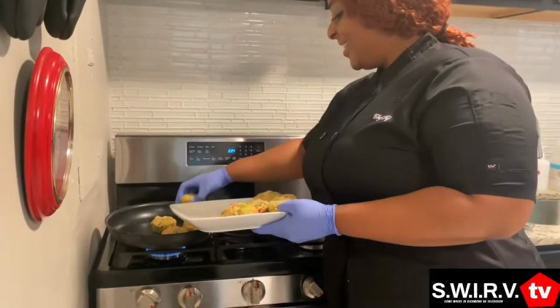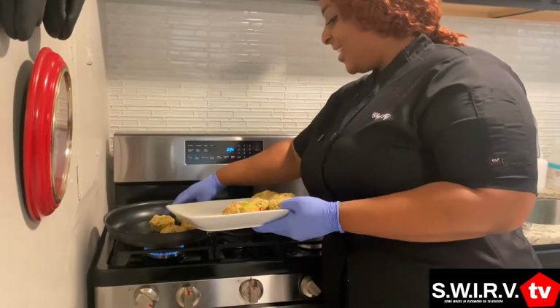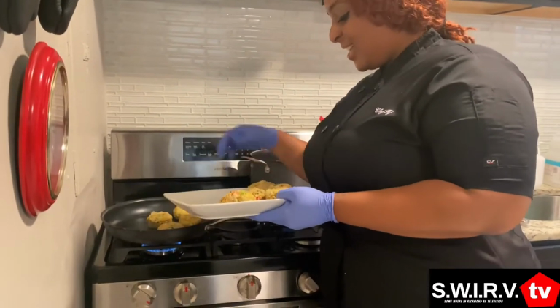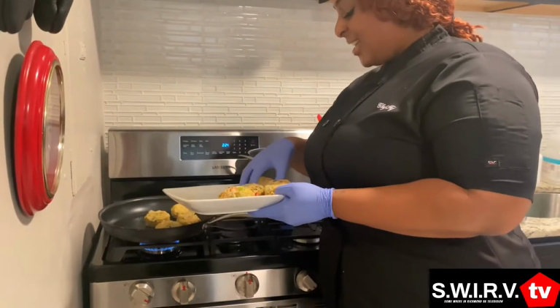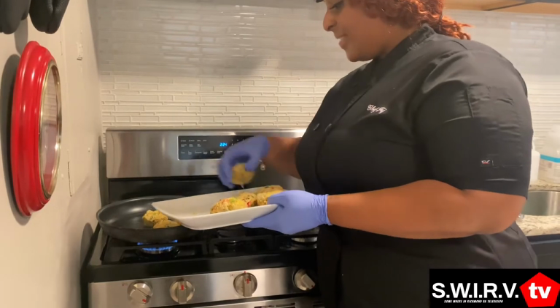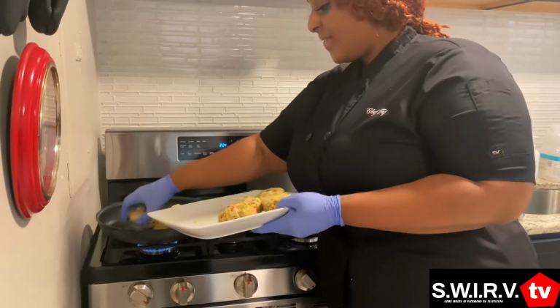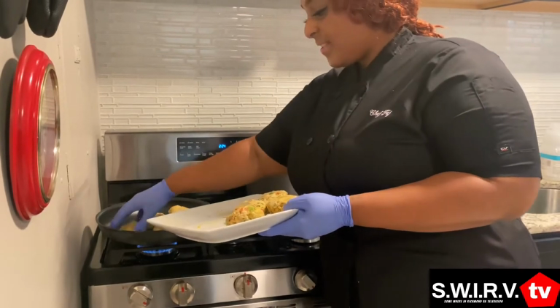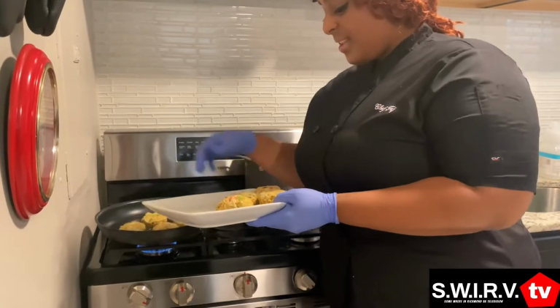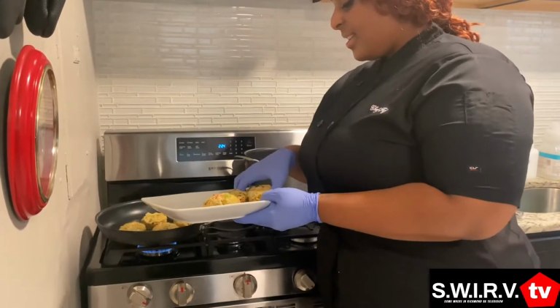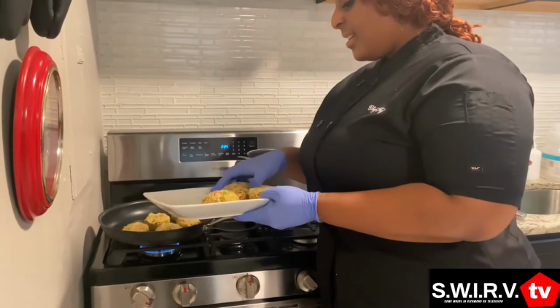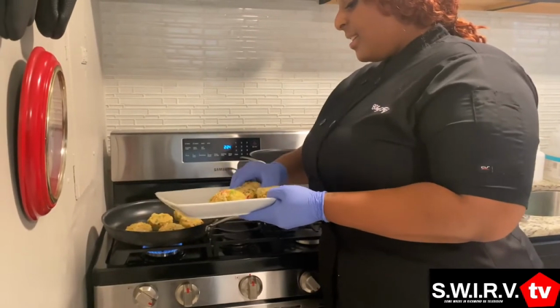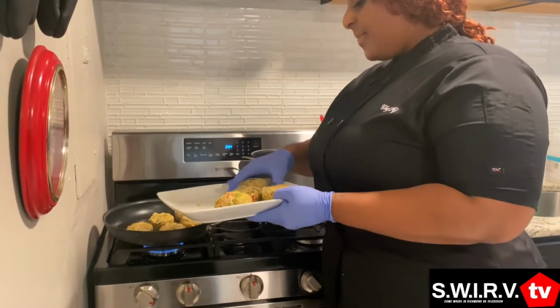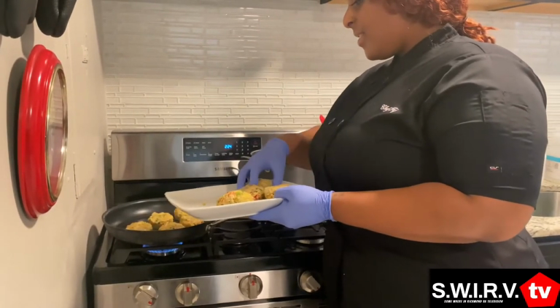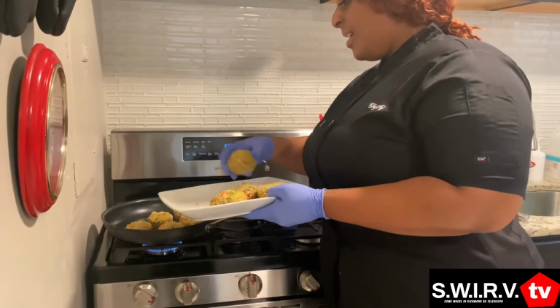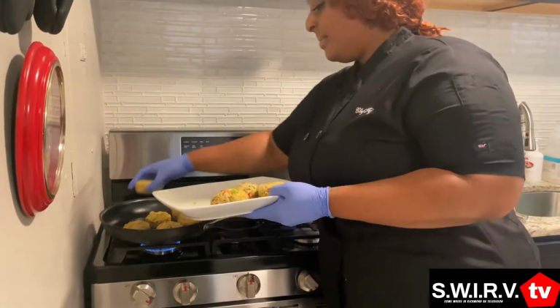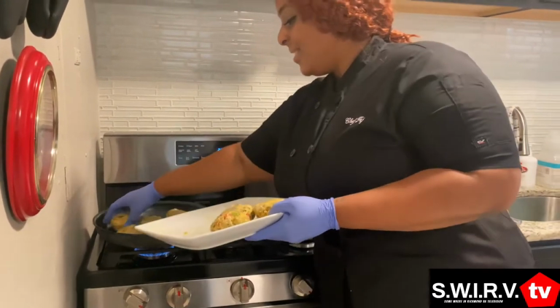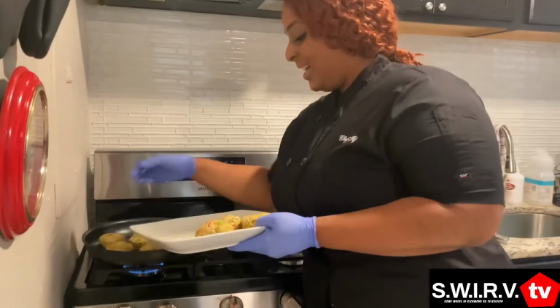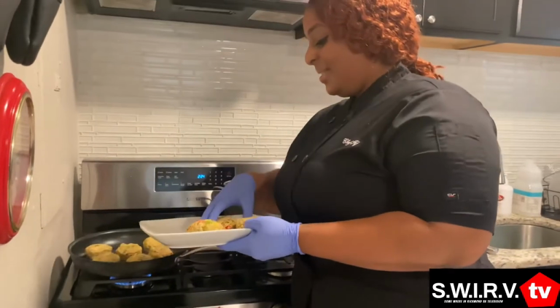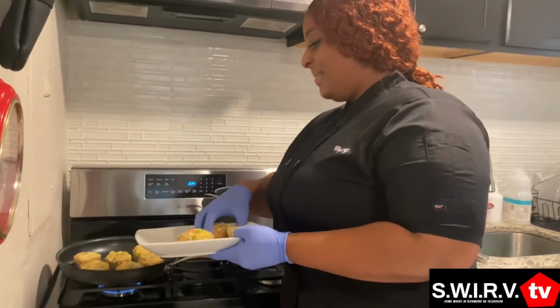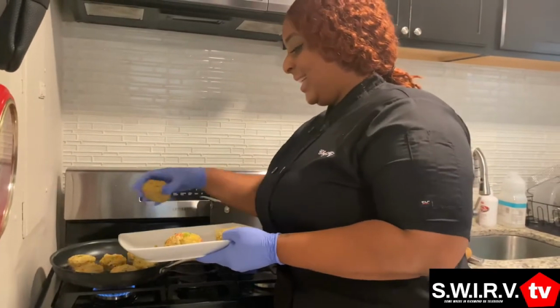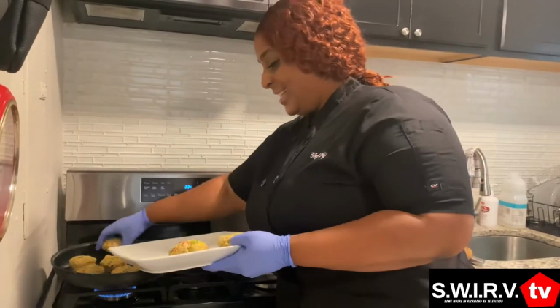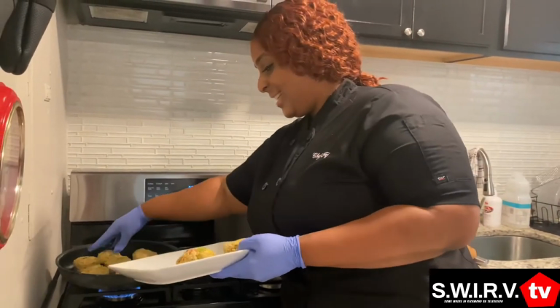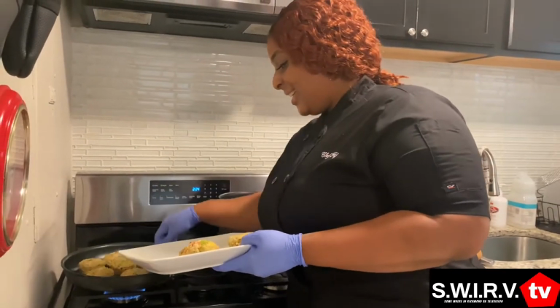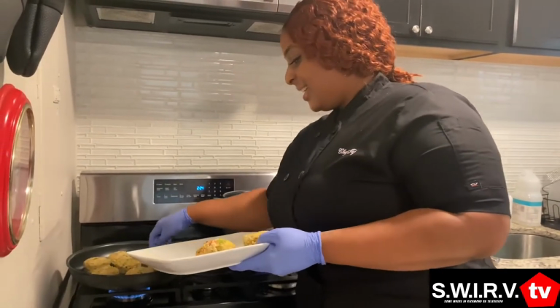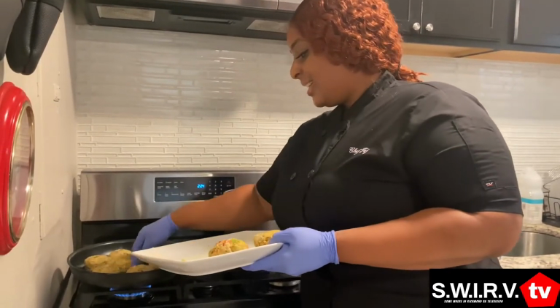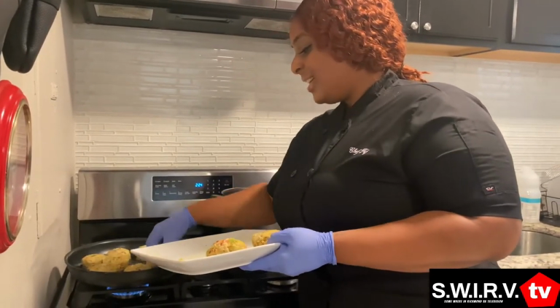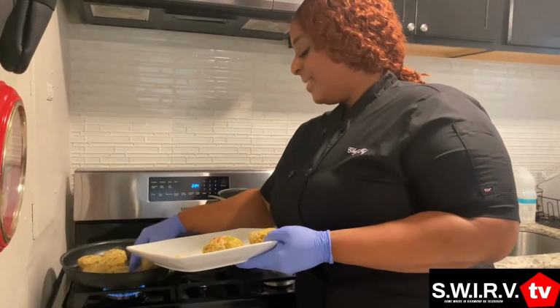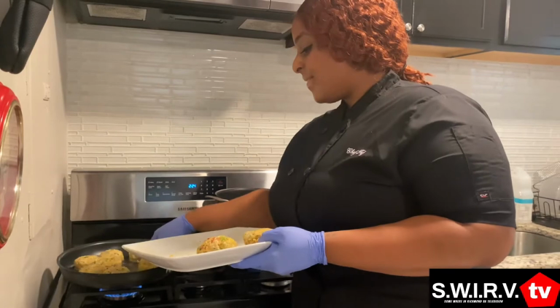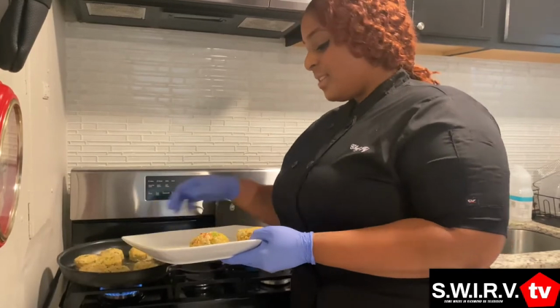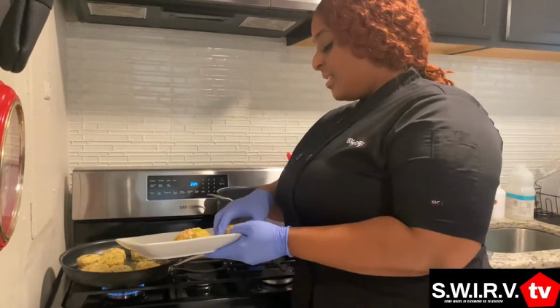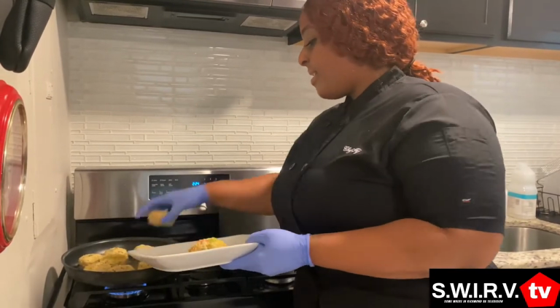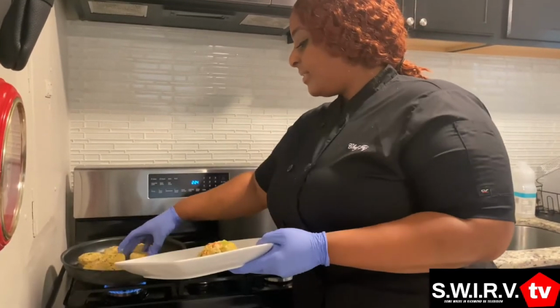If I don't eat all of them today, how long can I typically keep them in my refrigerator? I would say maybe three days, because it is seafood.